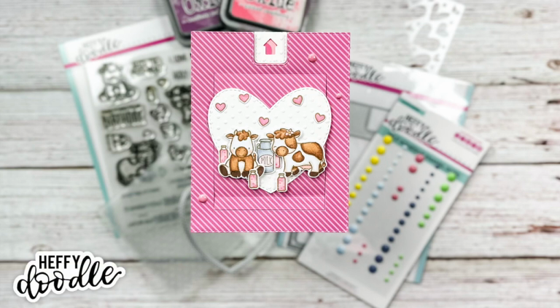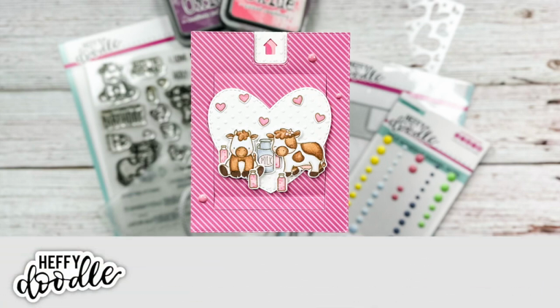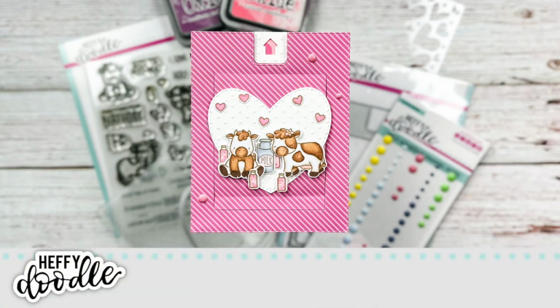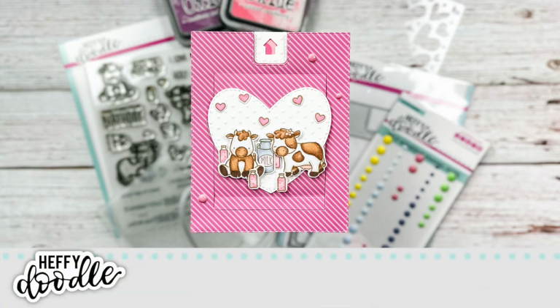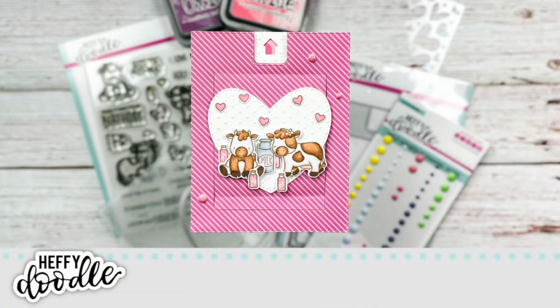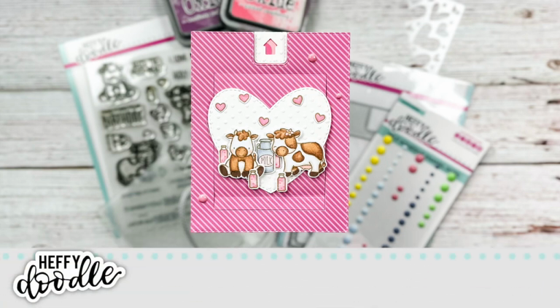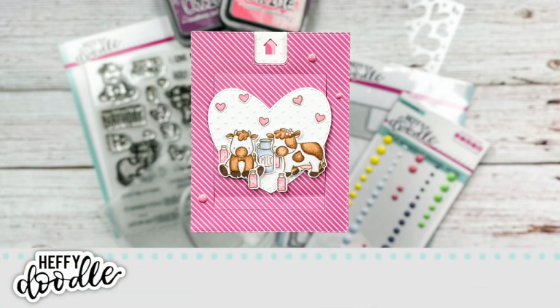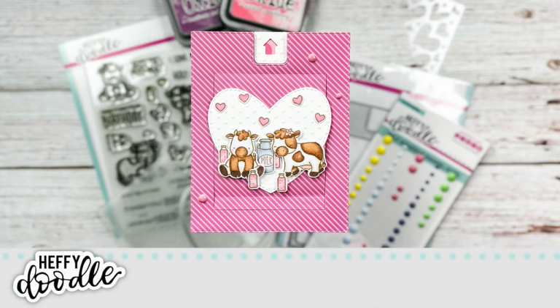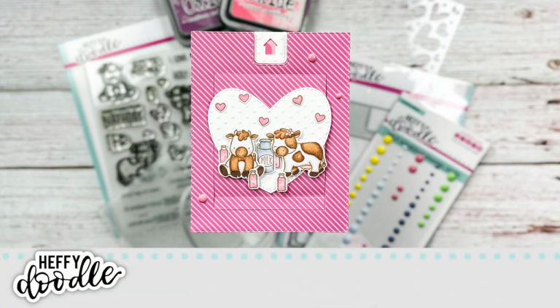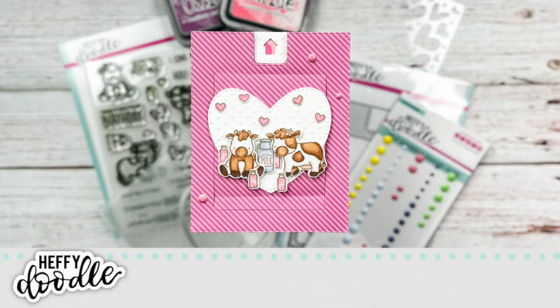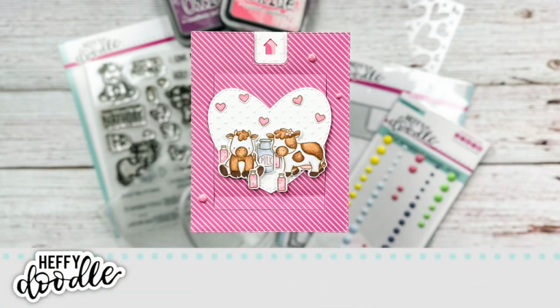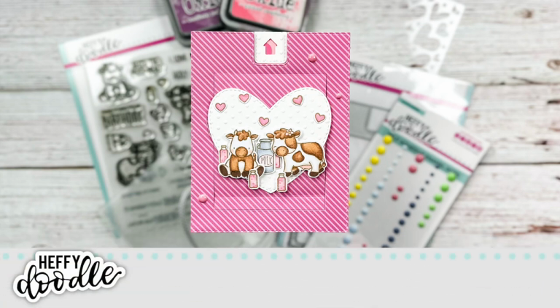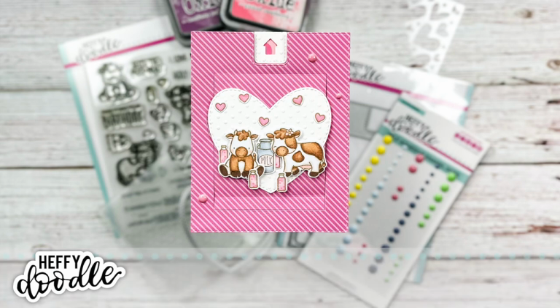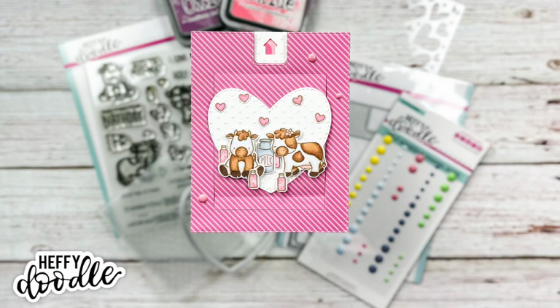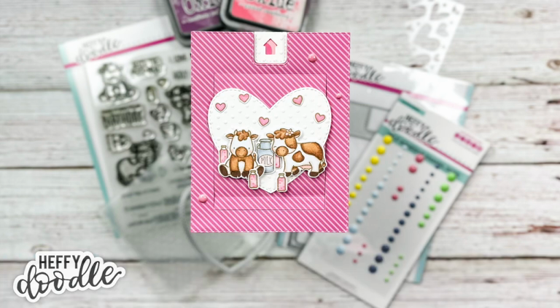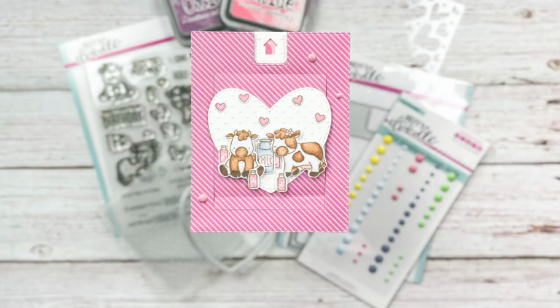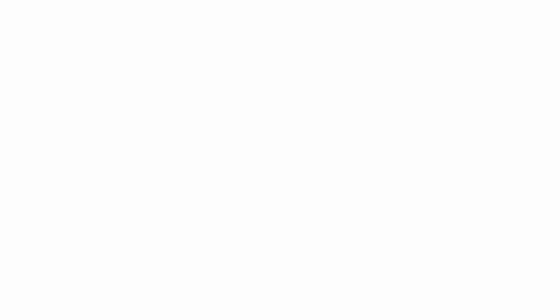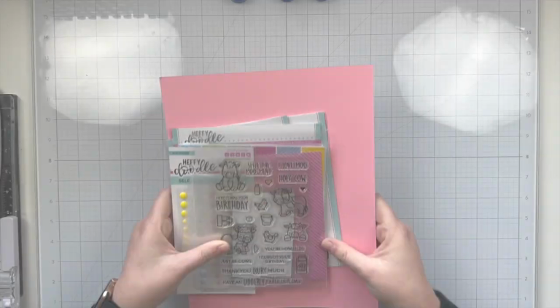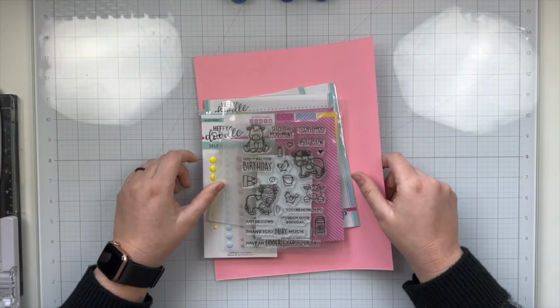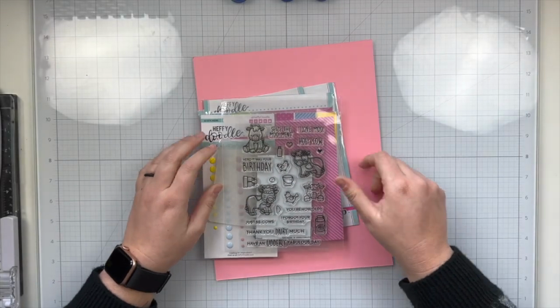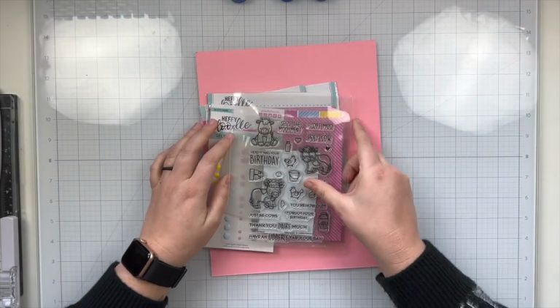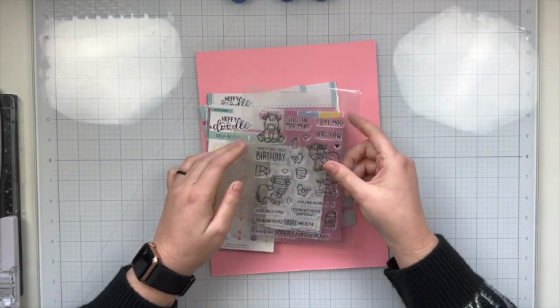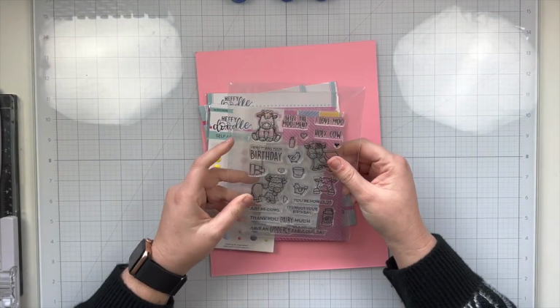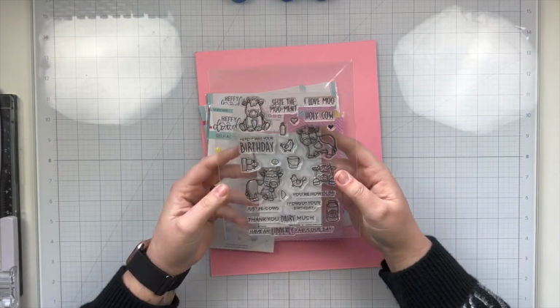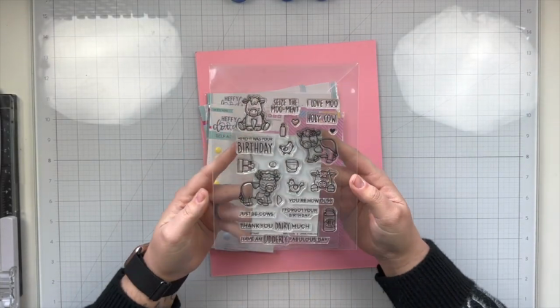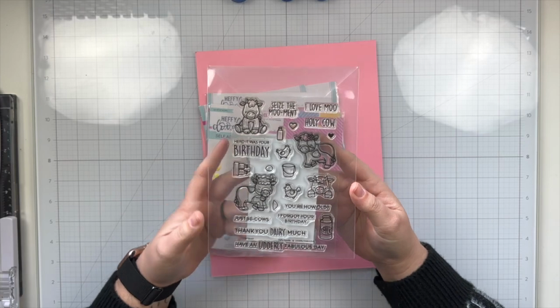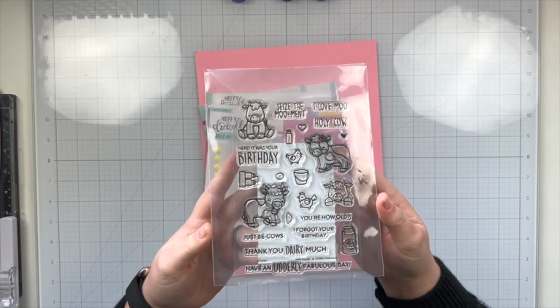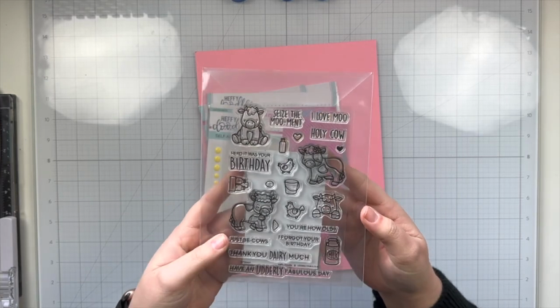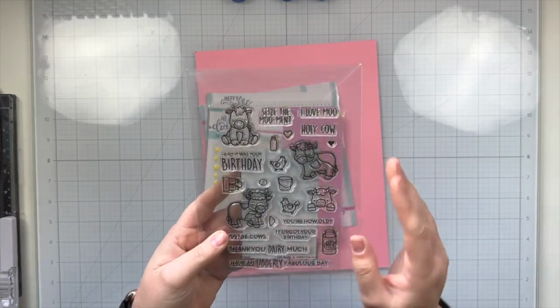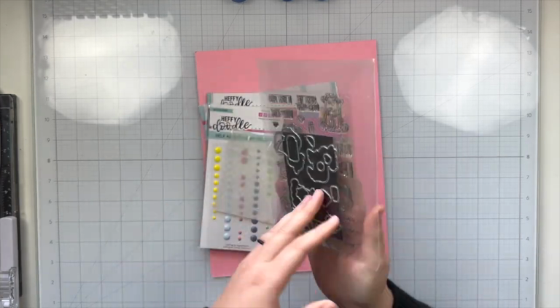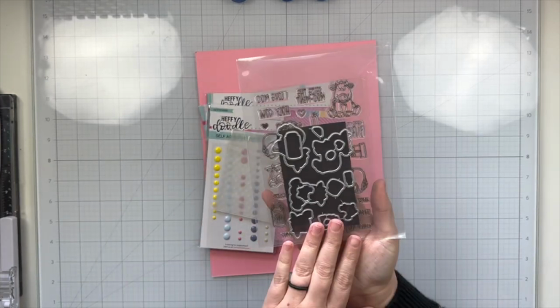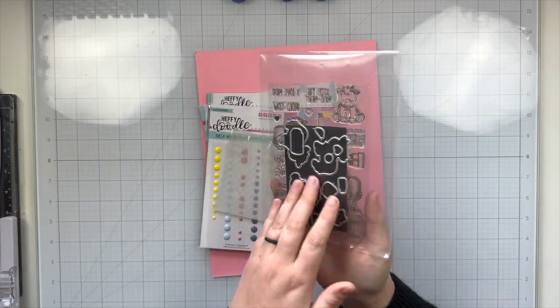Hi! Welcome to the Huffy Doodle YouTube channel. My name is Lauren and I have an adorable little interactive Valentine's Day card to share with you. Here is a look at all the supplies I'll be using from Huffy Doodle today.